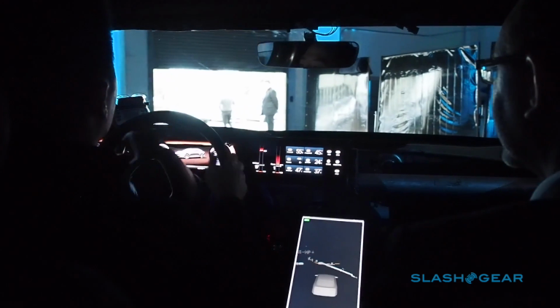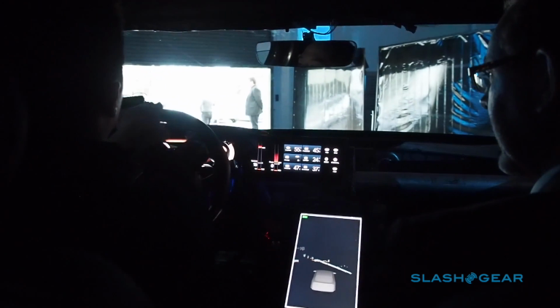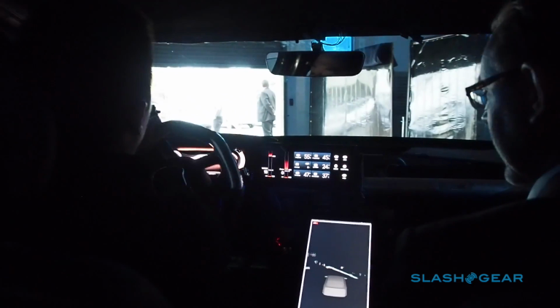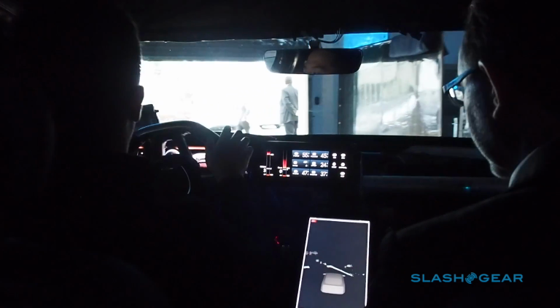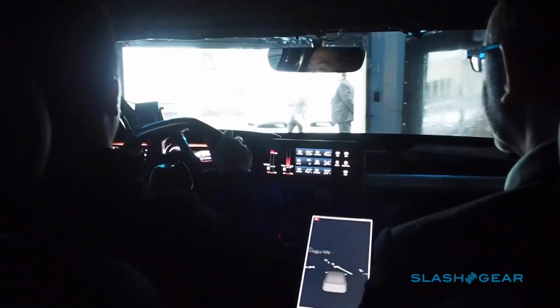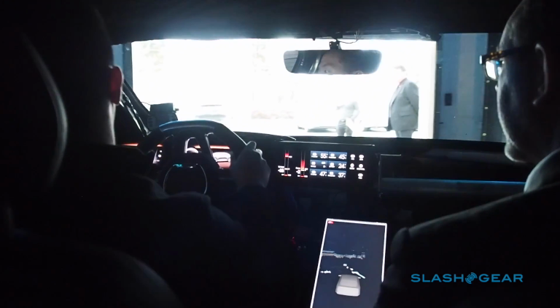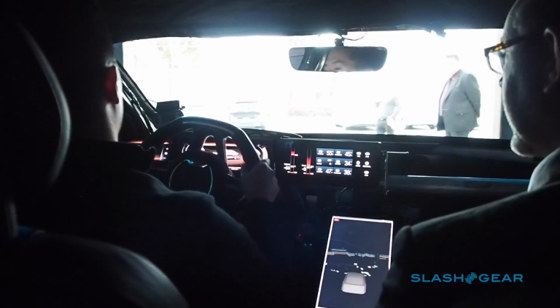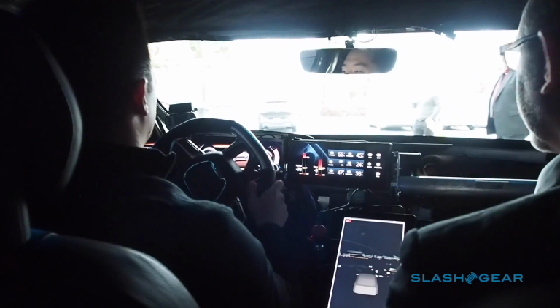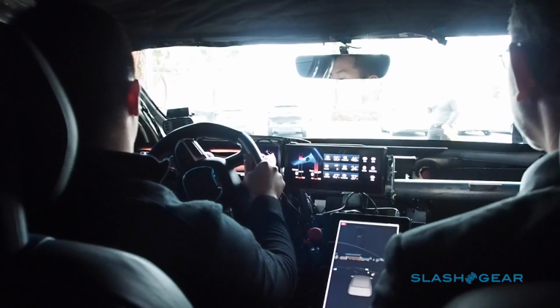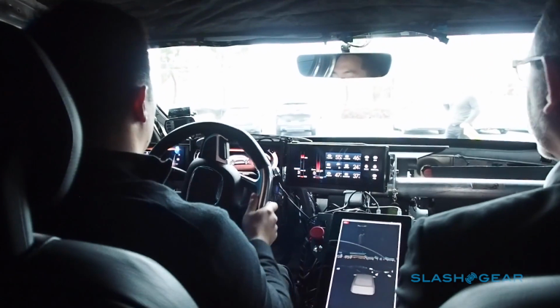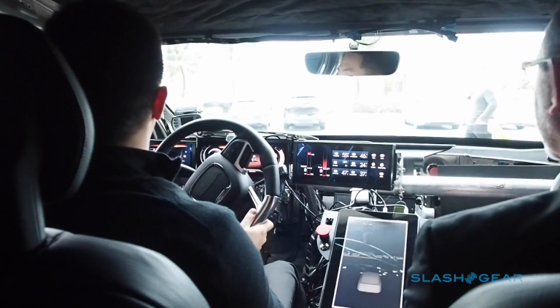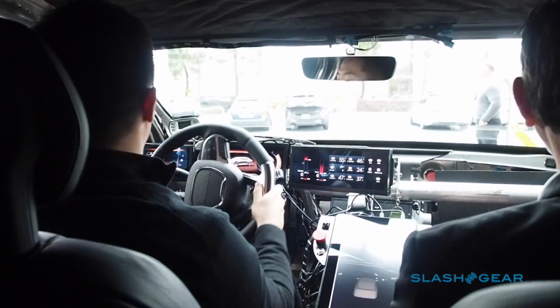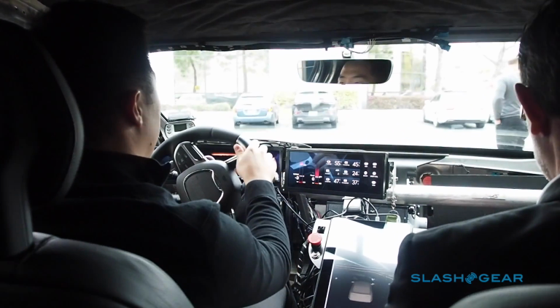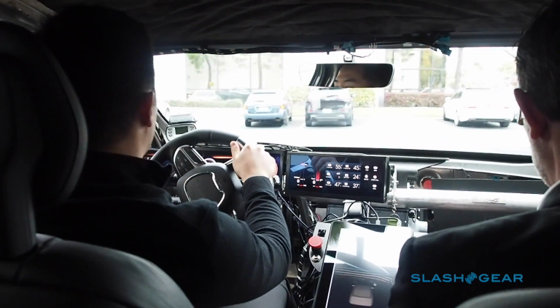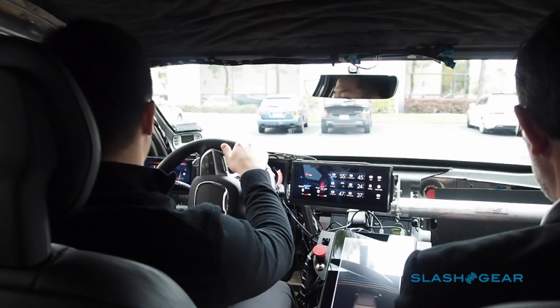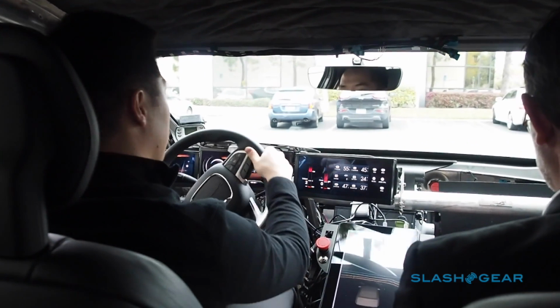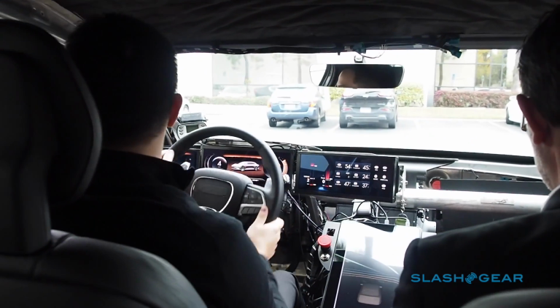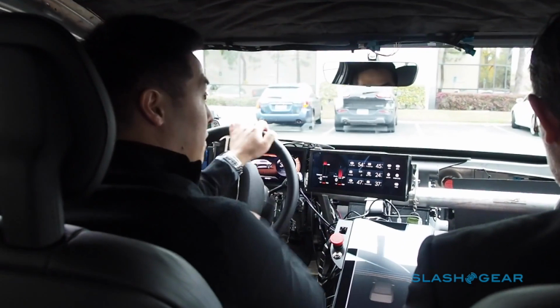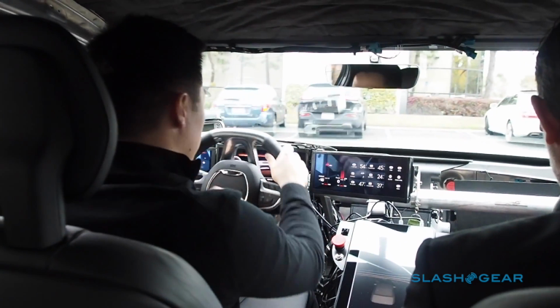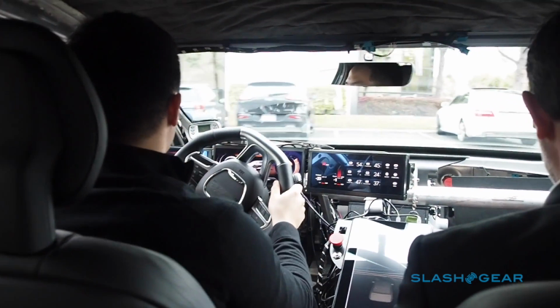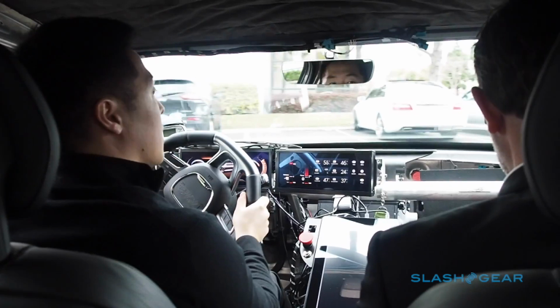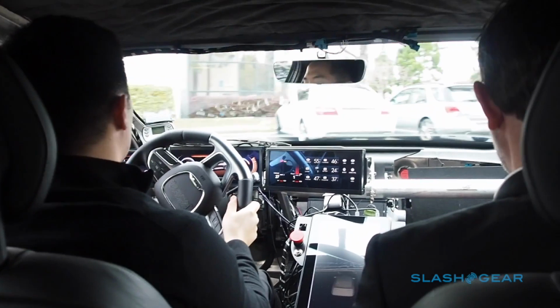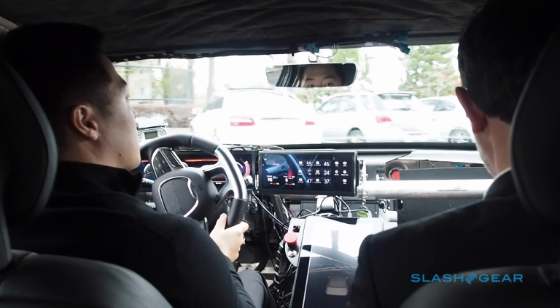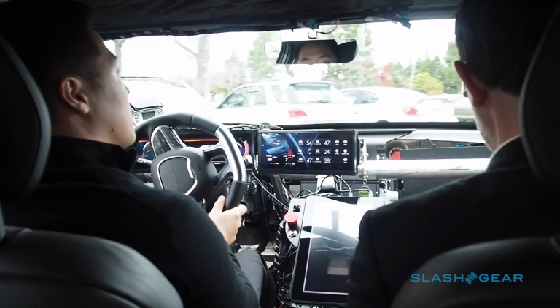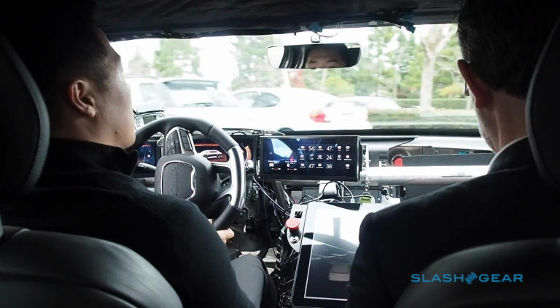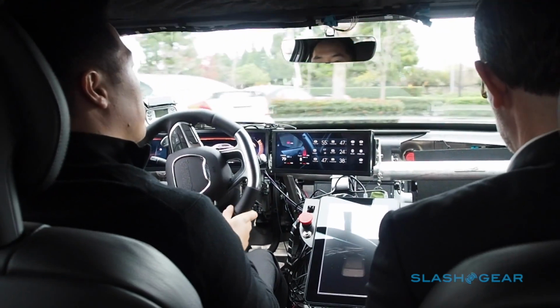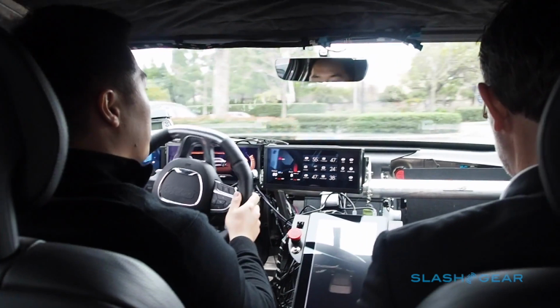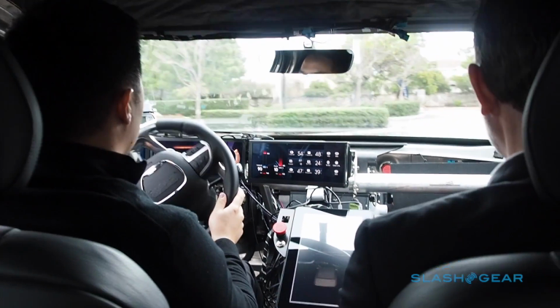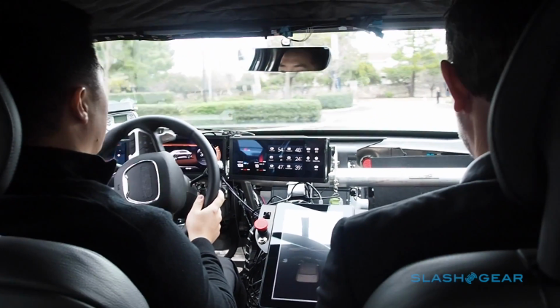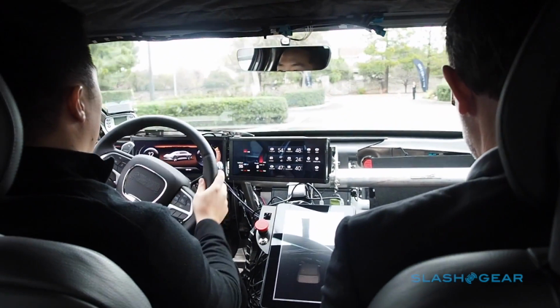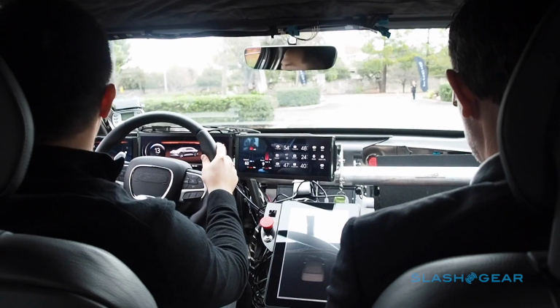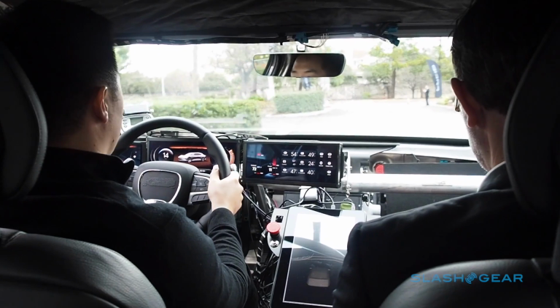We work on things very similar to Tesla Autopilot — adaptive cruise control, emergency braking, and other semi-autonomous driving features. We're just going to be taking a quick loop around the building to show you some of the capabilities of the vehicle.